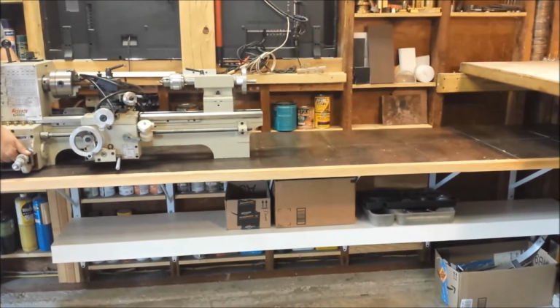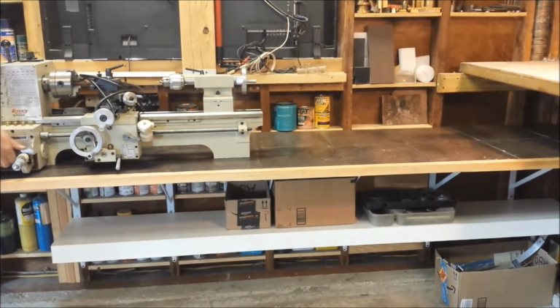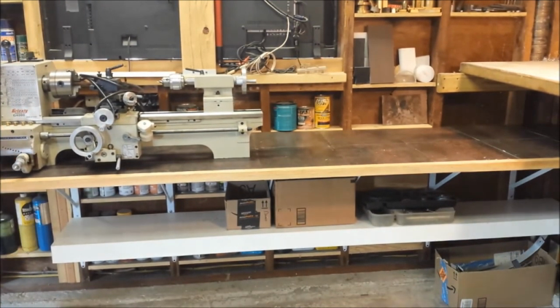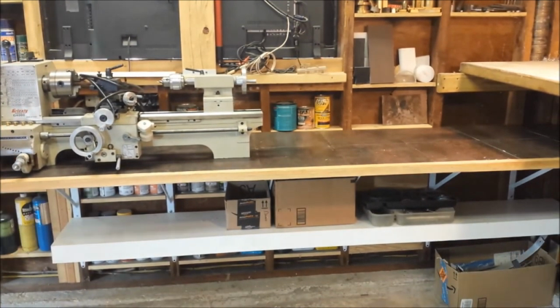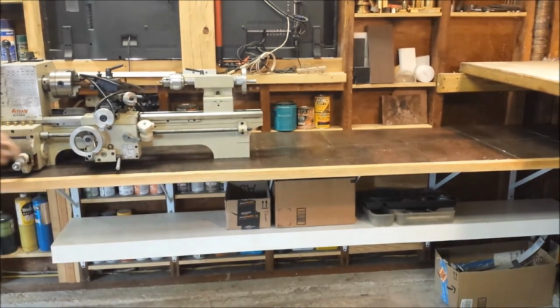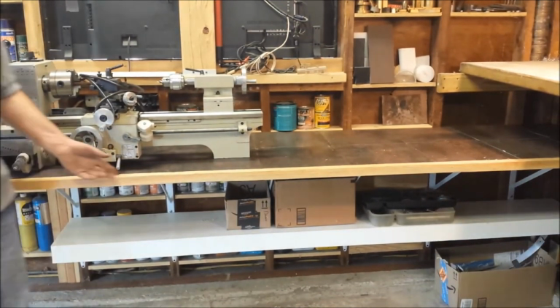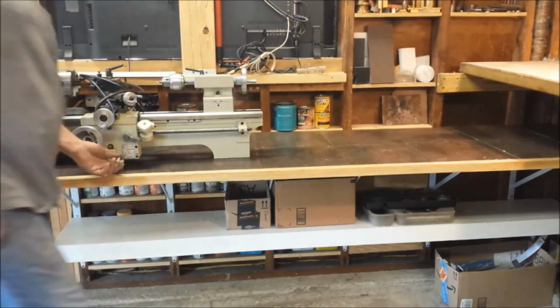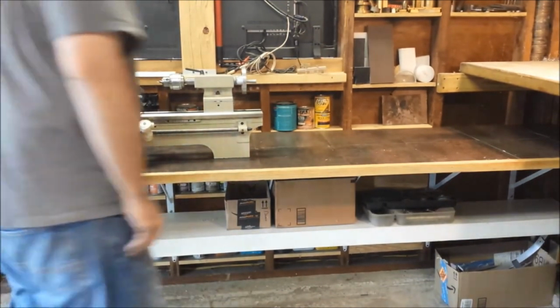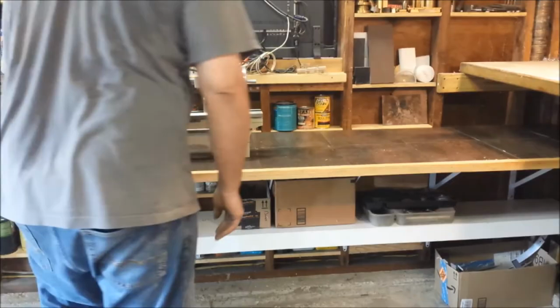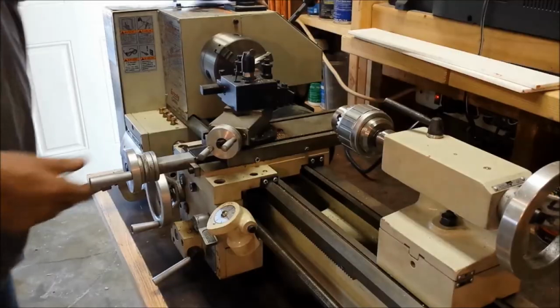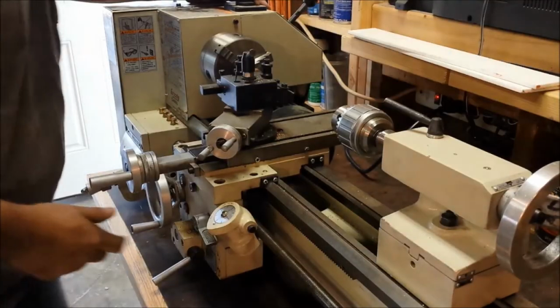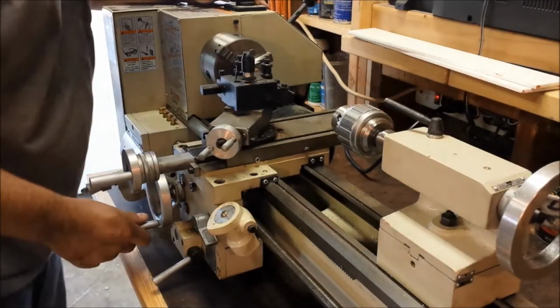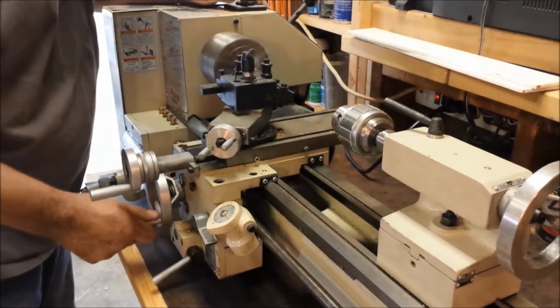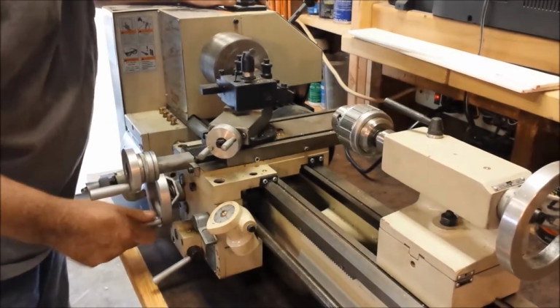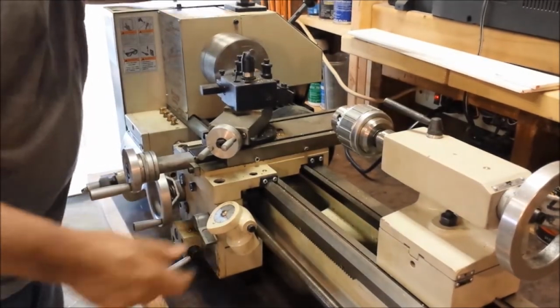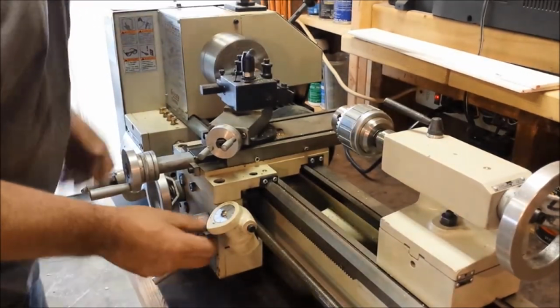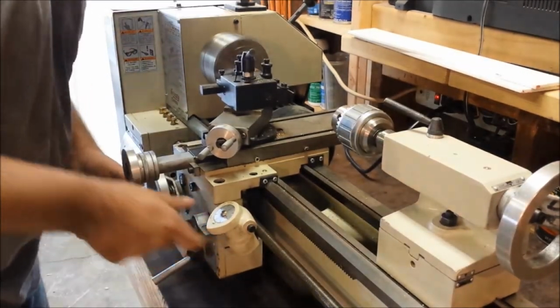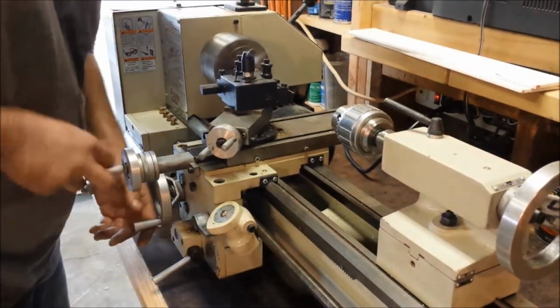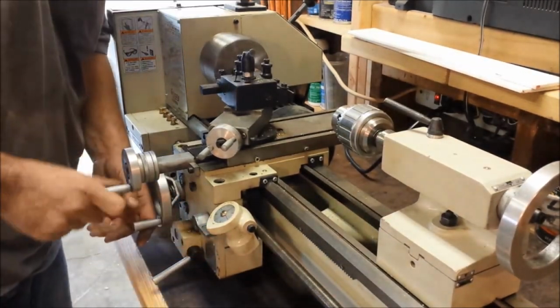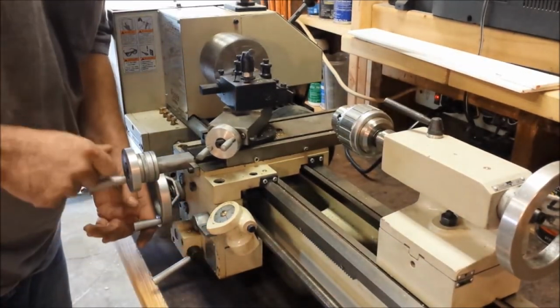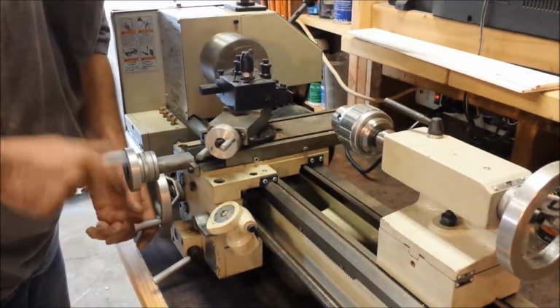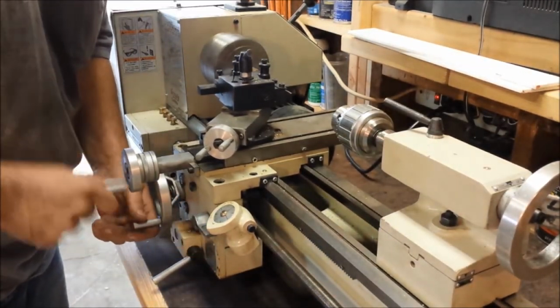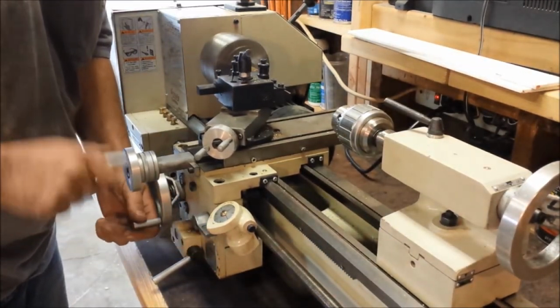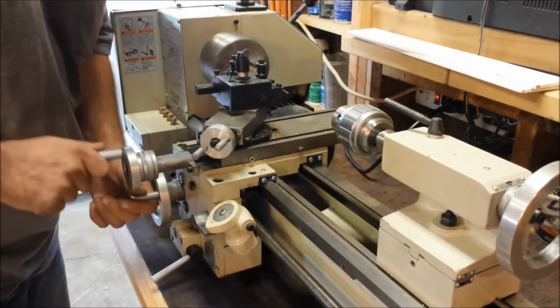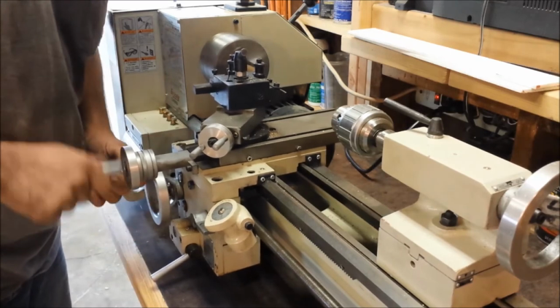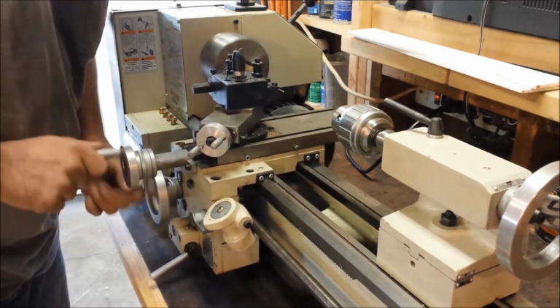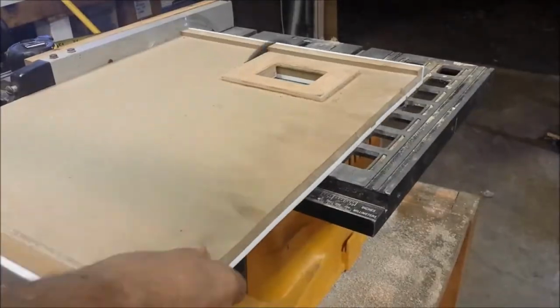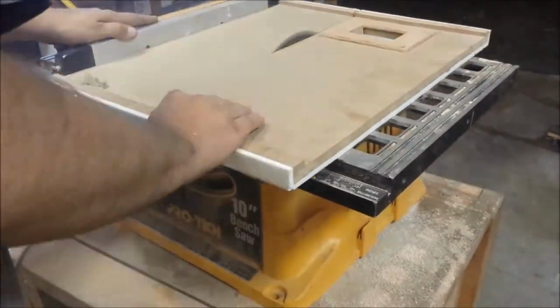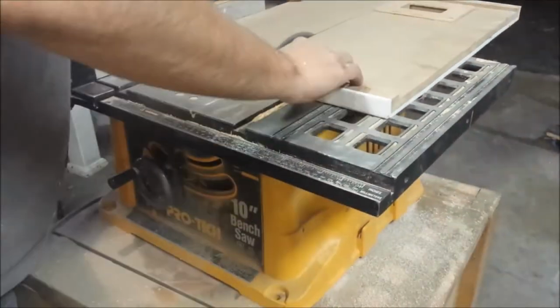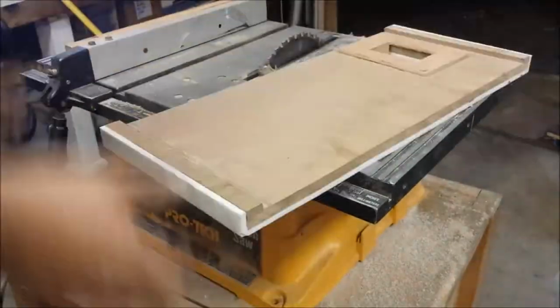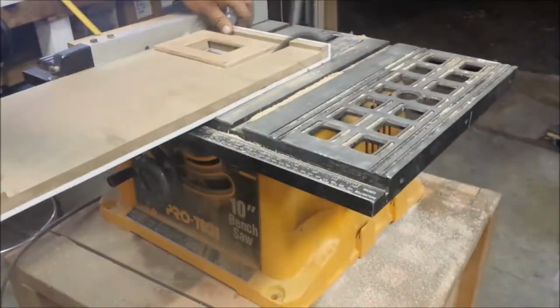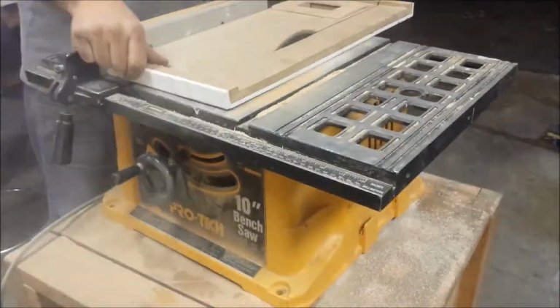Here's the Grizzly G4000 lathe that I just picked up — you can see the video on my channel. And while I have the saw out, might as well go ahead and make a tool table to hold all the lathe tools.